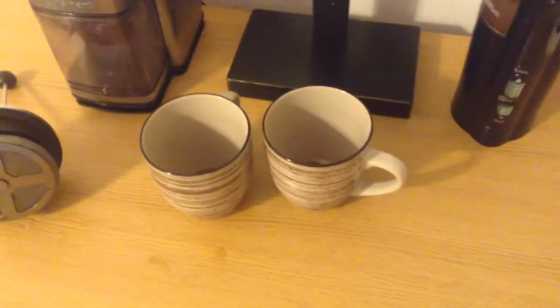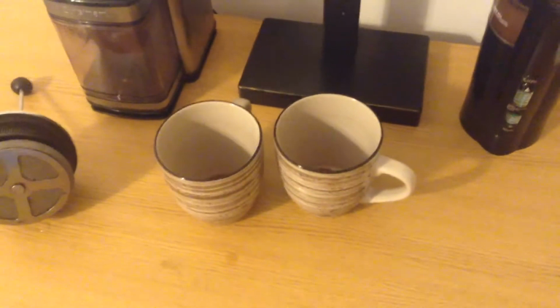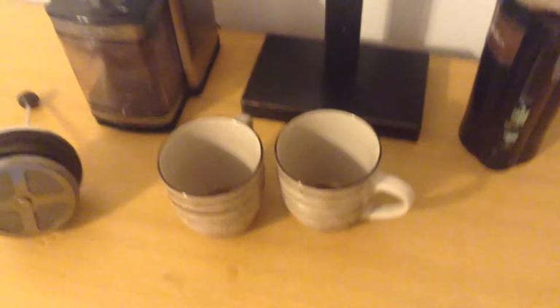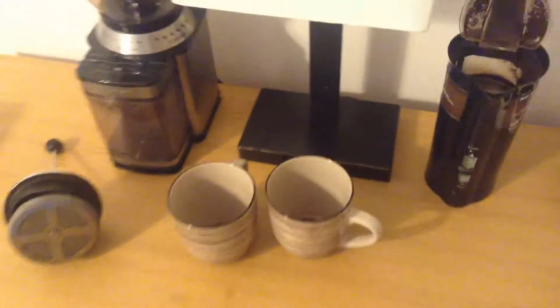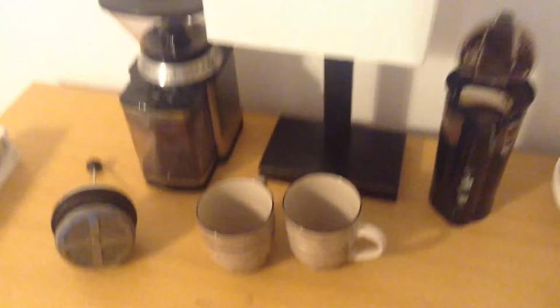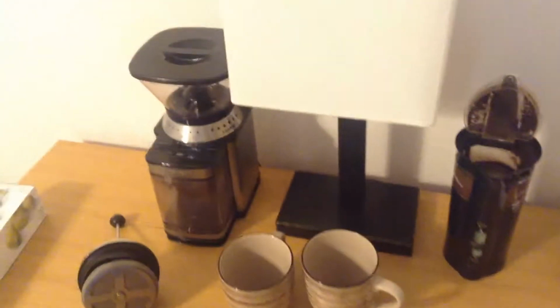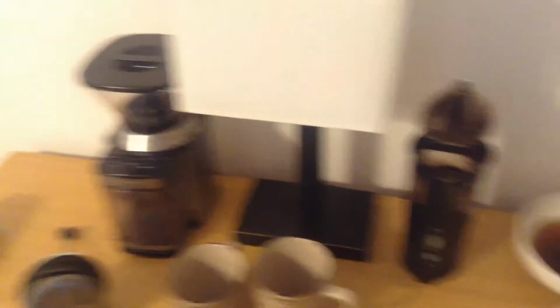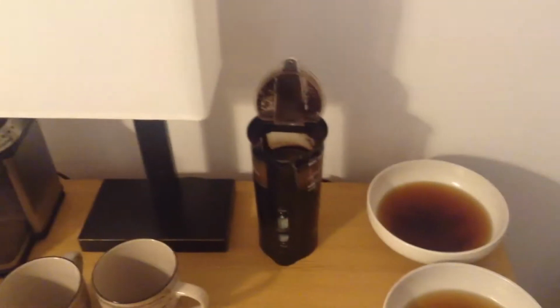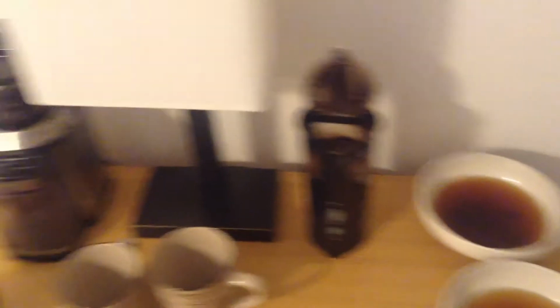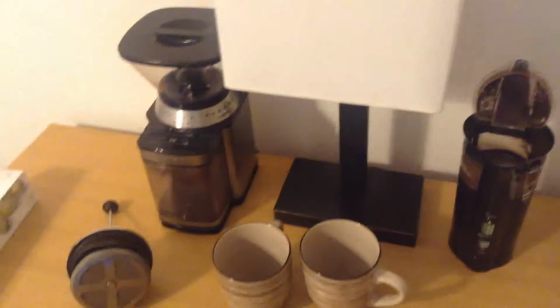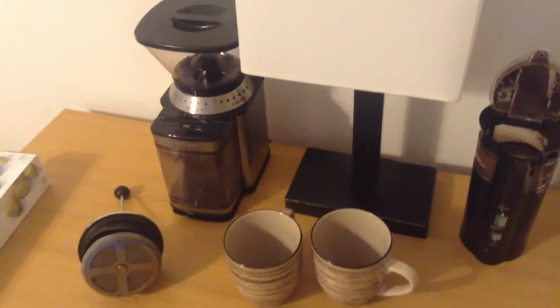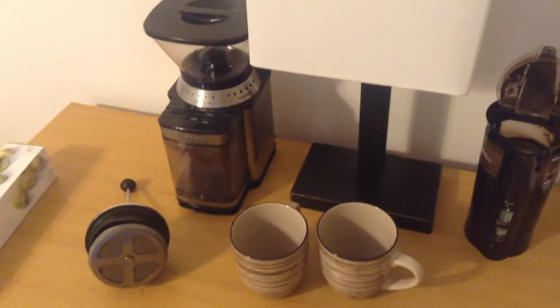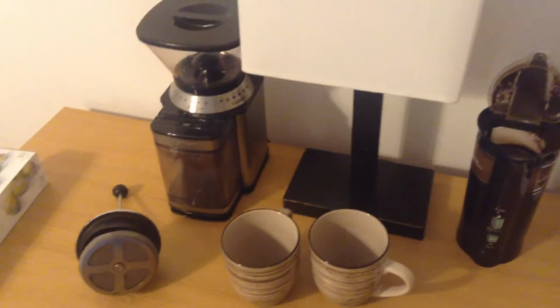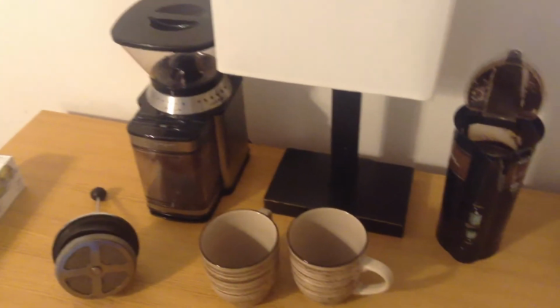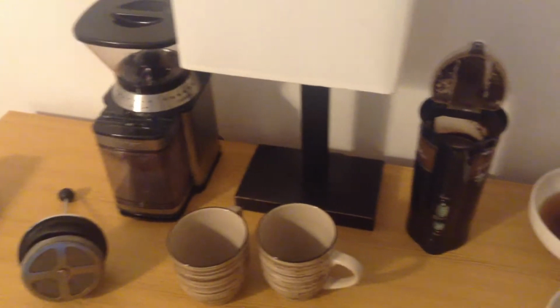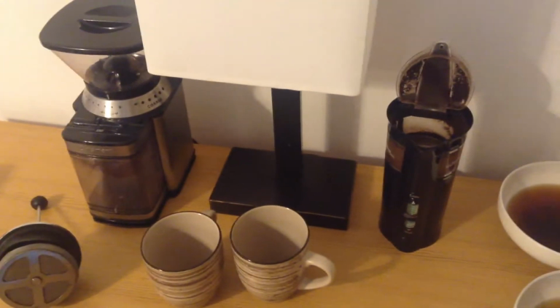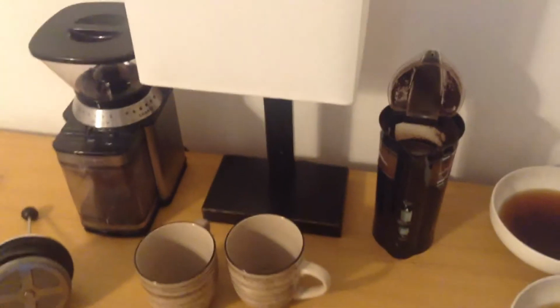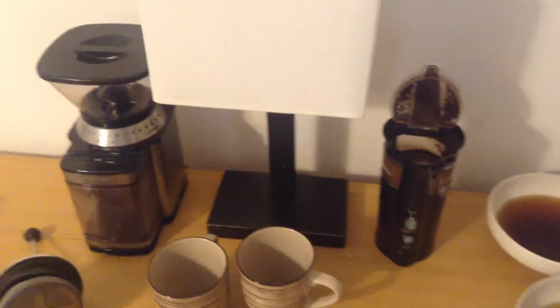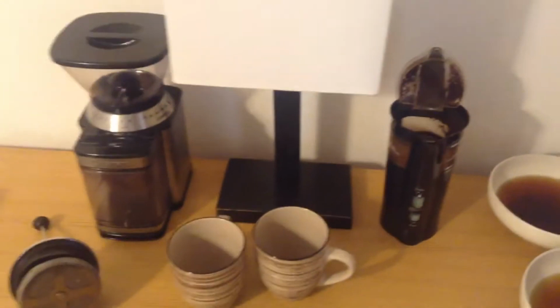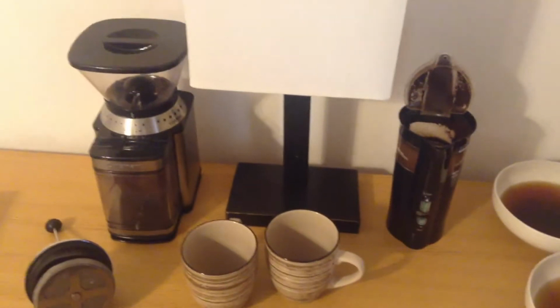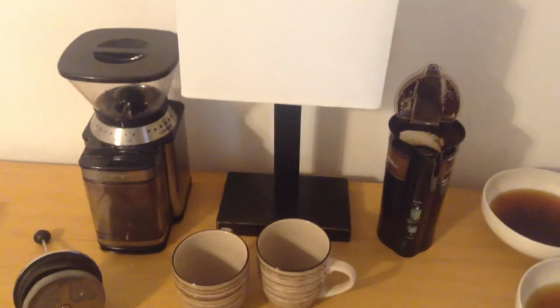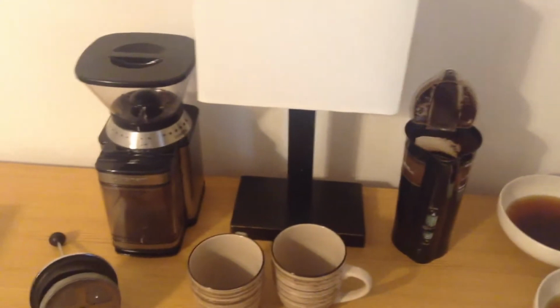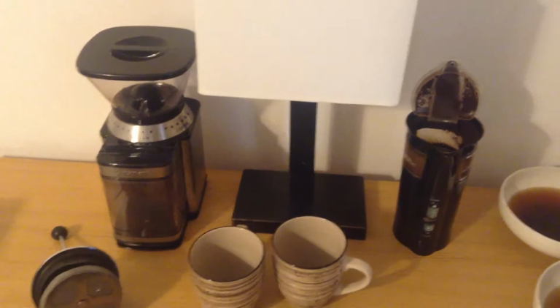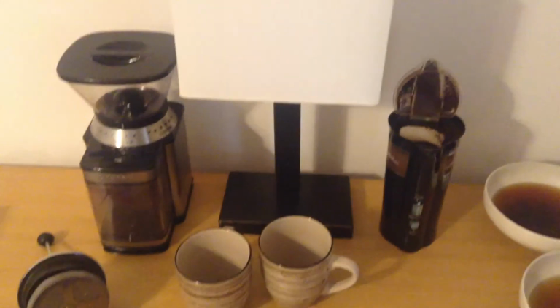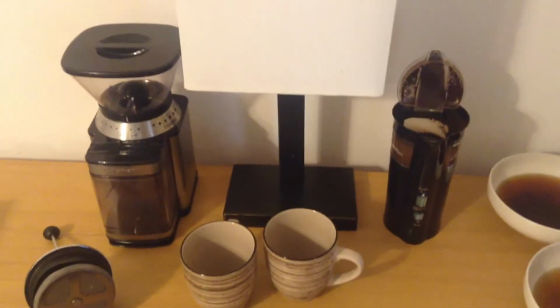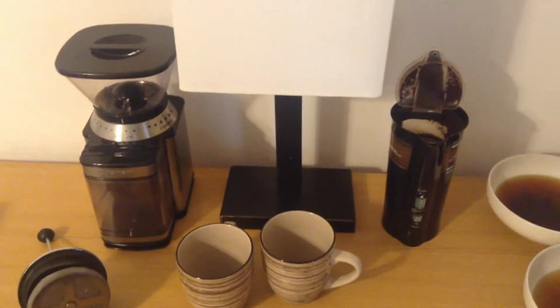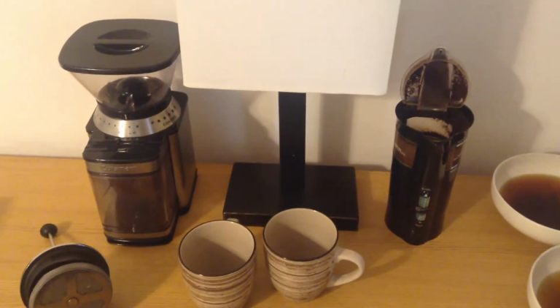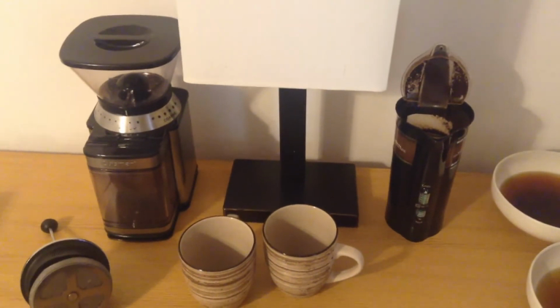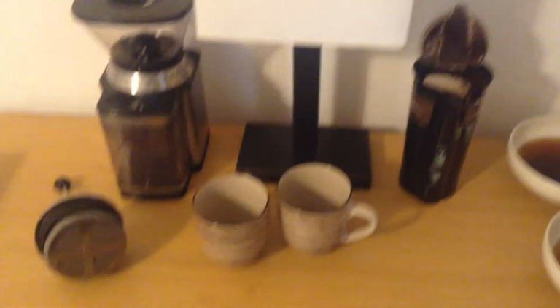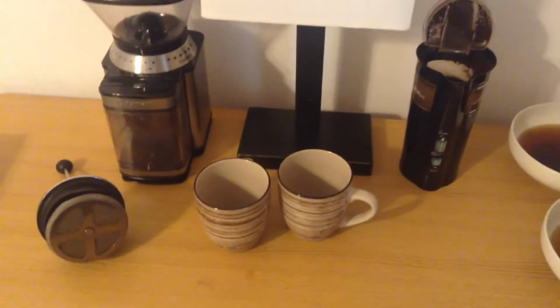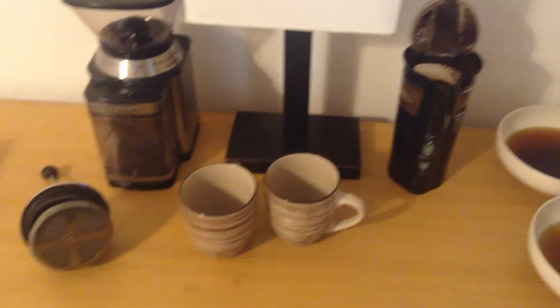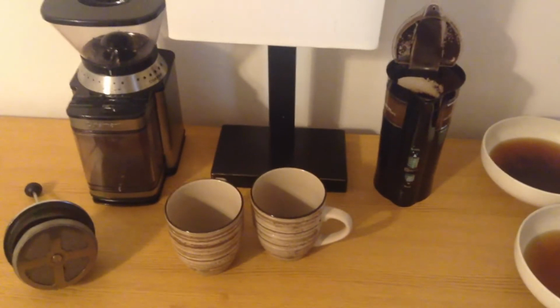So that's that. If you're interested in either of these coffee grinders, I'll put a link down below this video where you can read more about each one and check out some reviews. Thanks for watching.